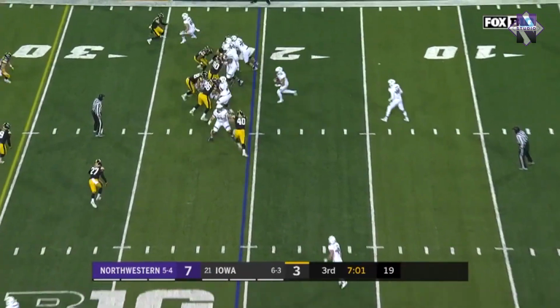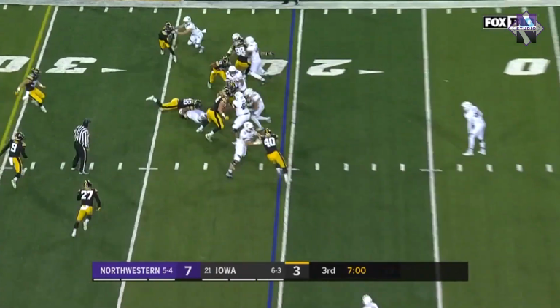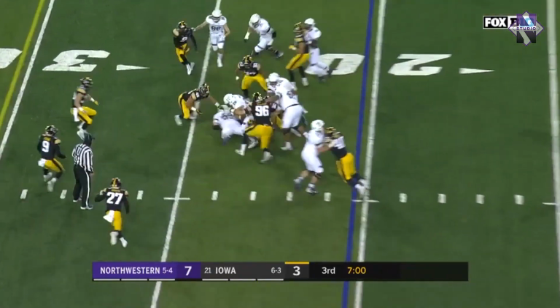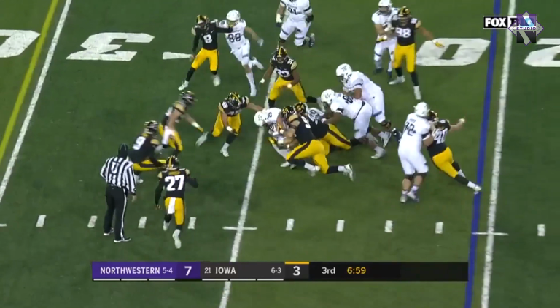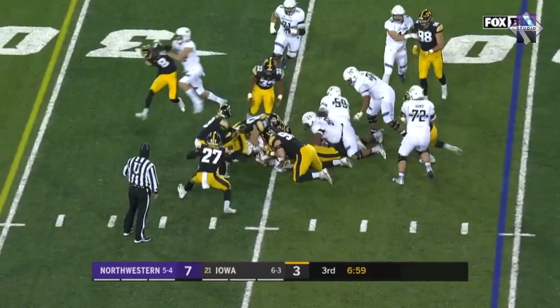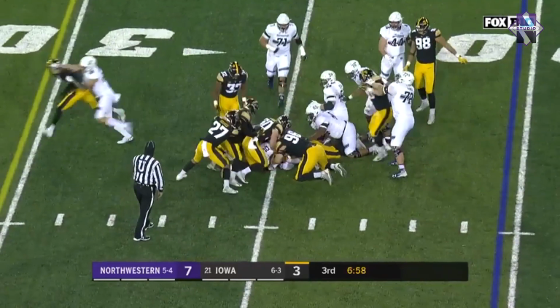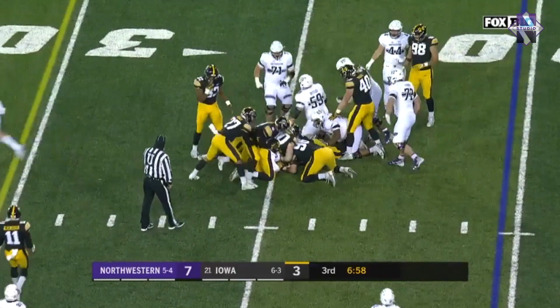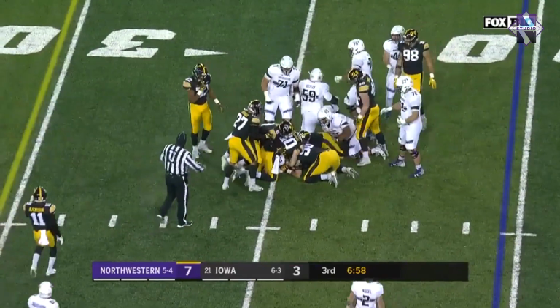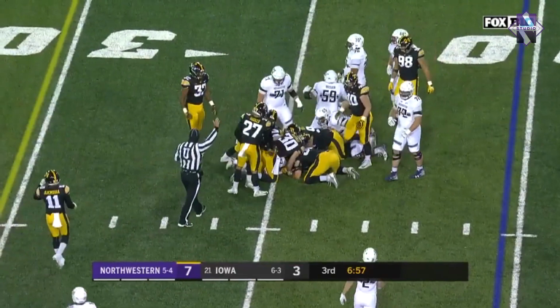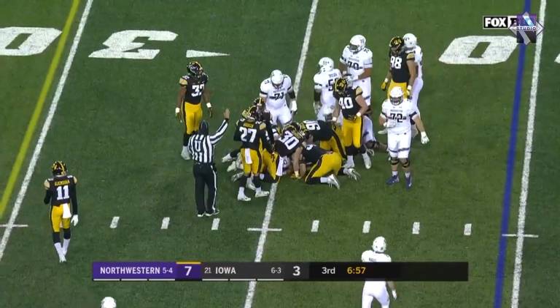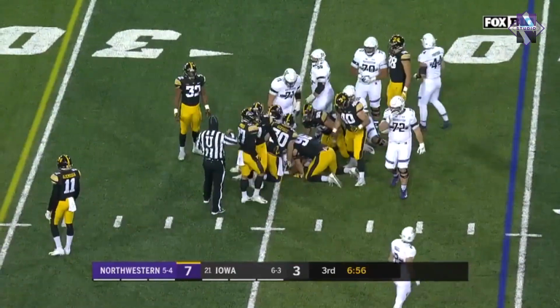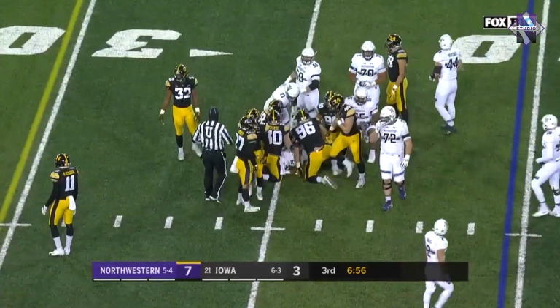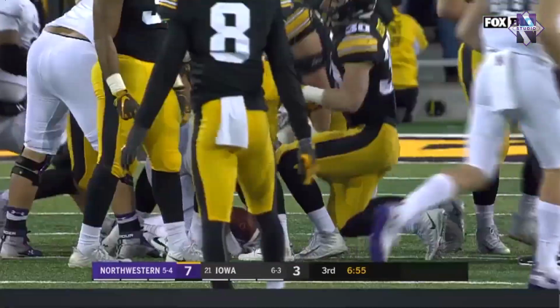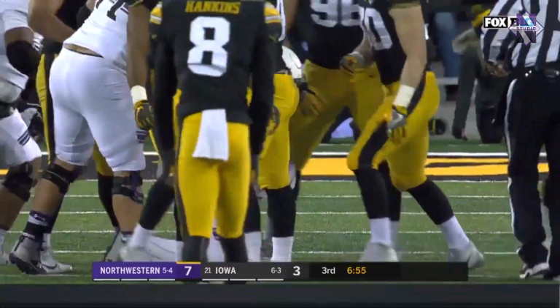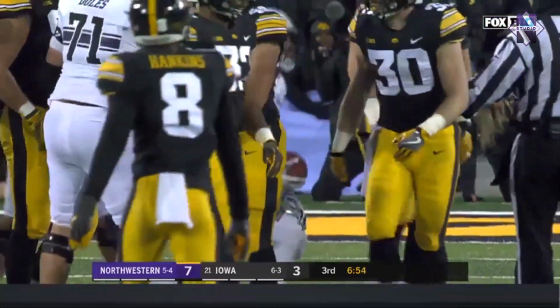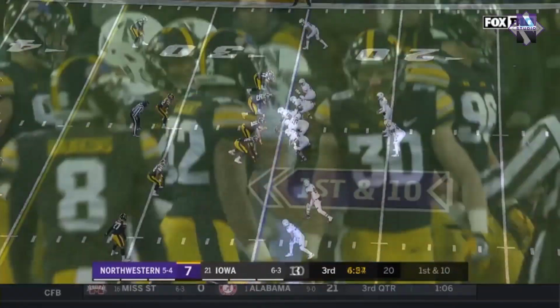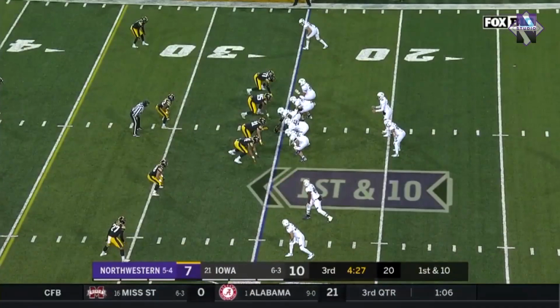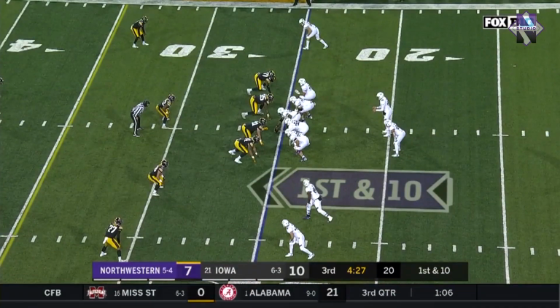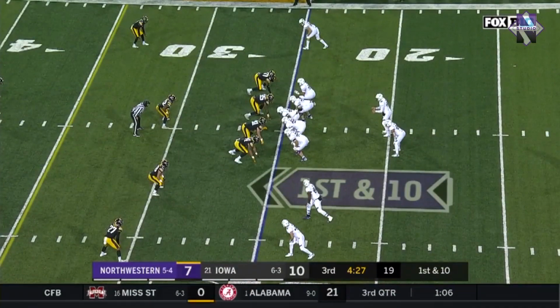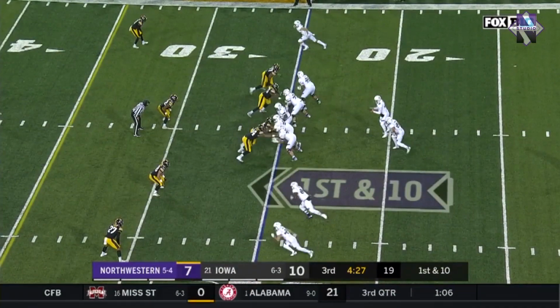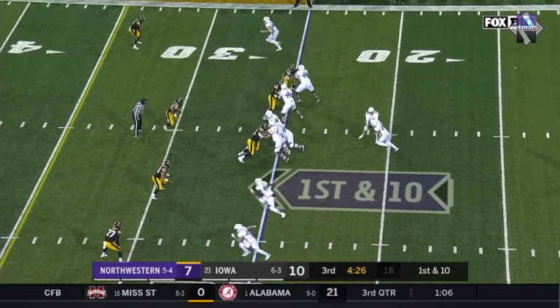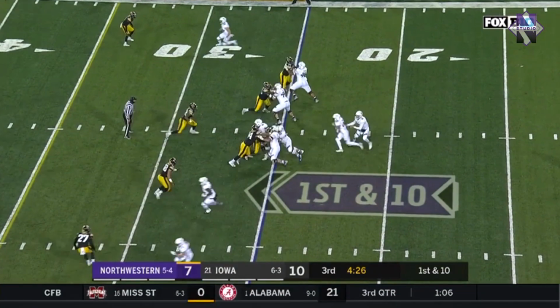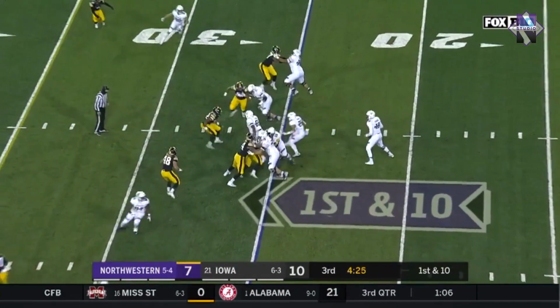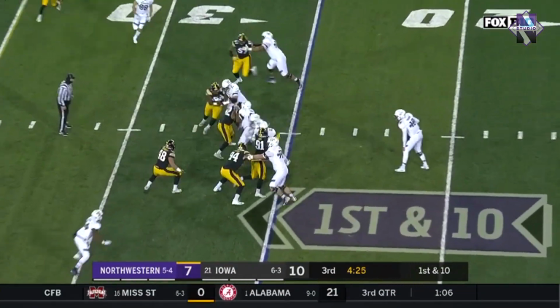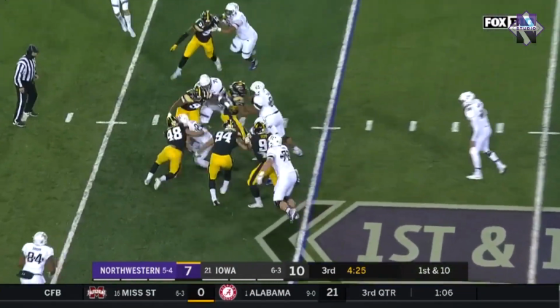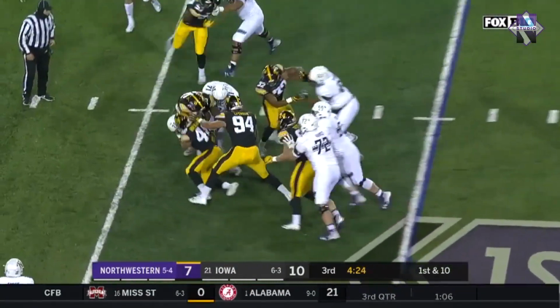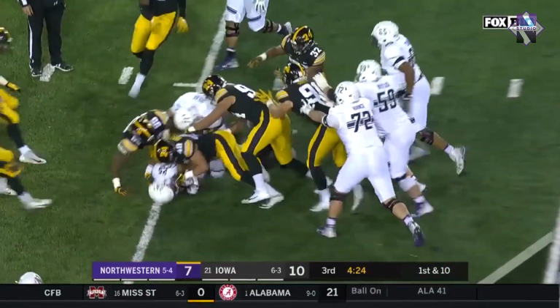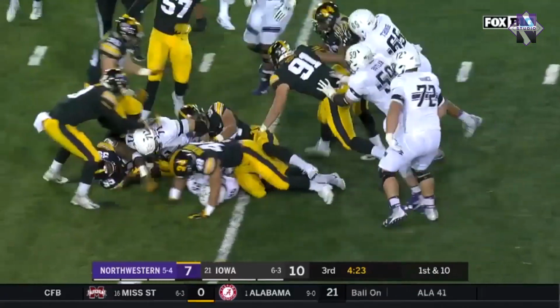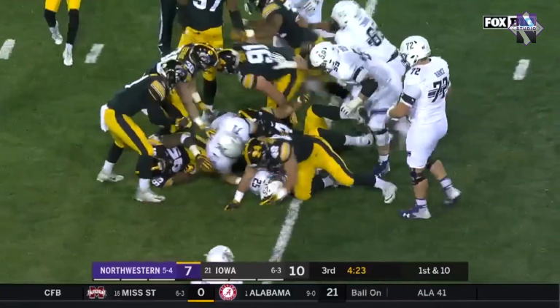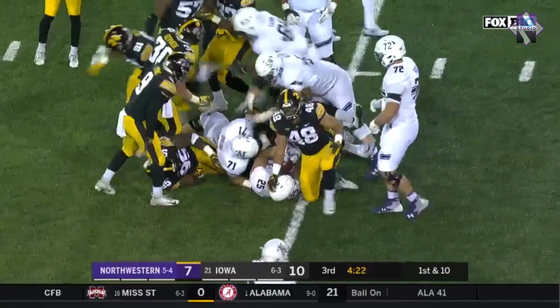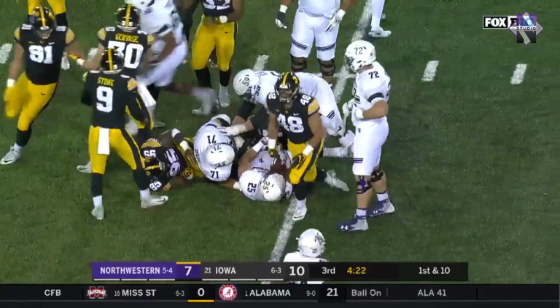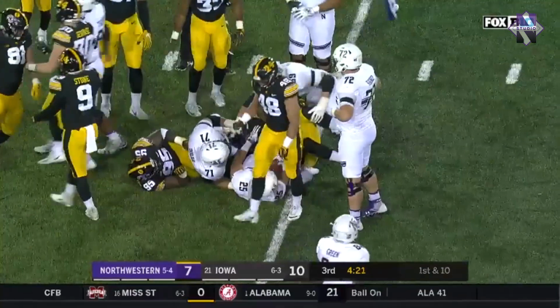Northwestern, after the missed field goal, hands it off to Isaiah Bowser for a solid first down gain, stopped by Matt Nelson. Pretty much all run on first down so far today for Northwestern, and it stays that way. Jack Hockaday is stopping Isaiah Bowser.